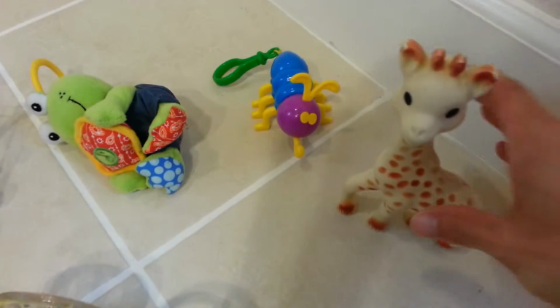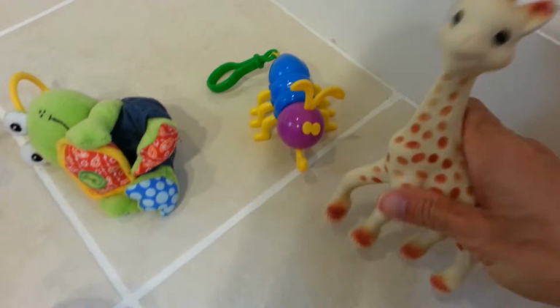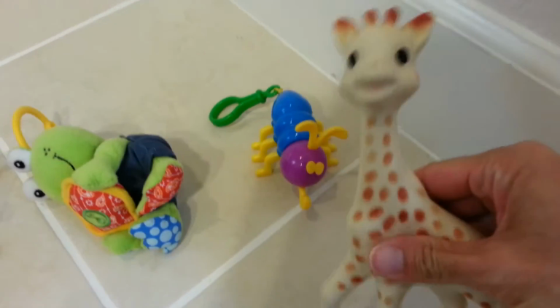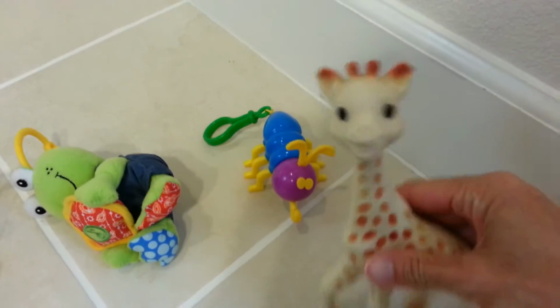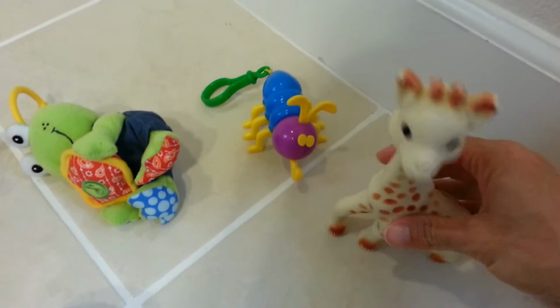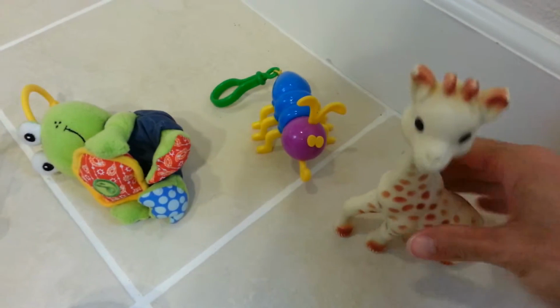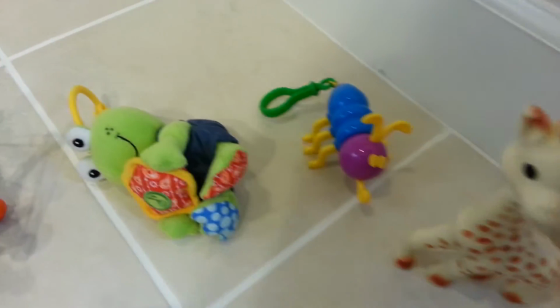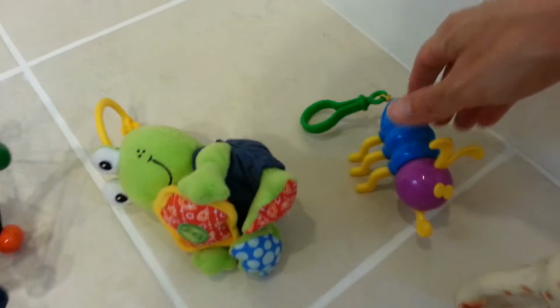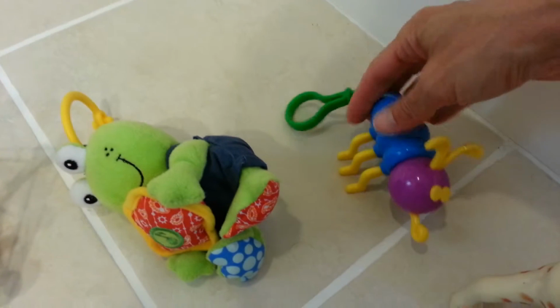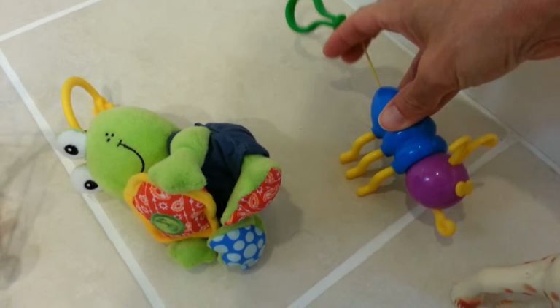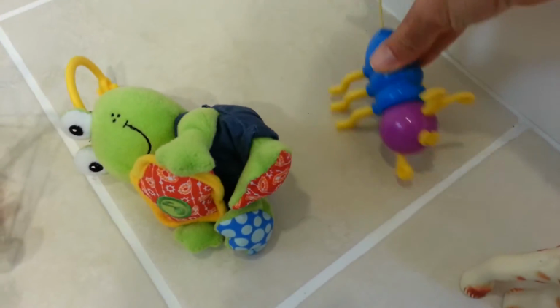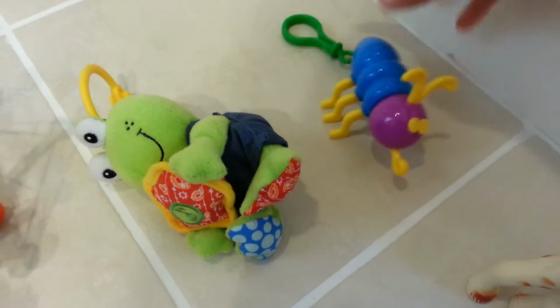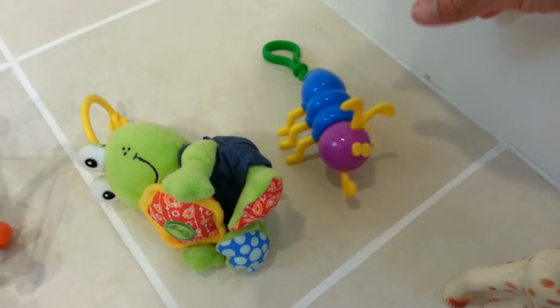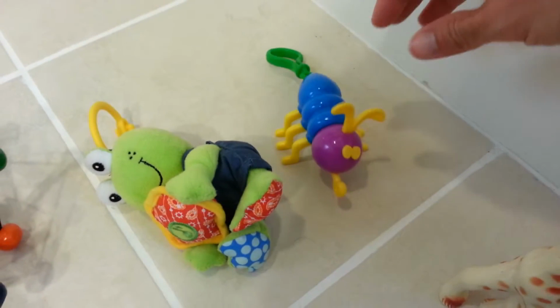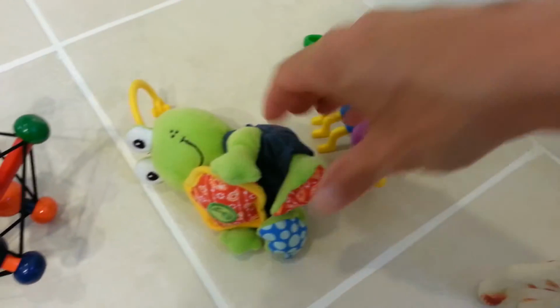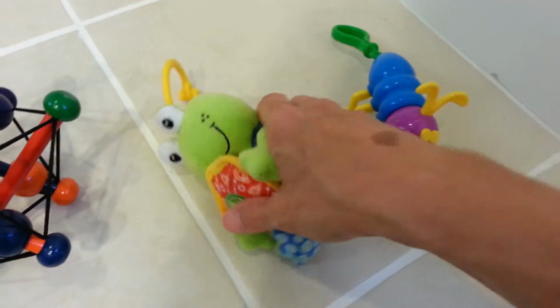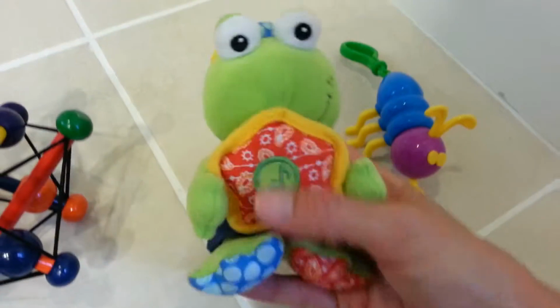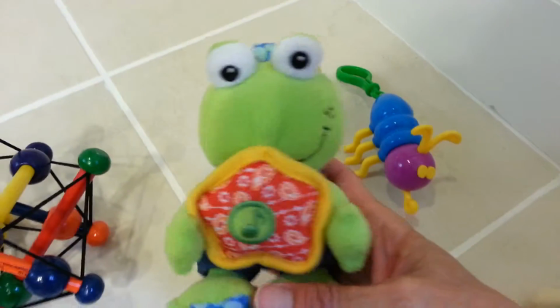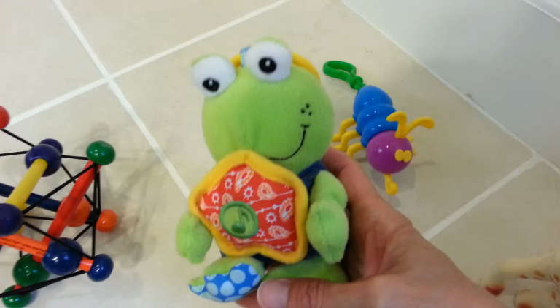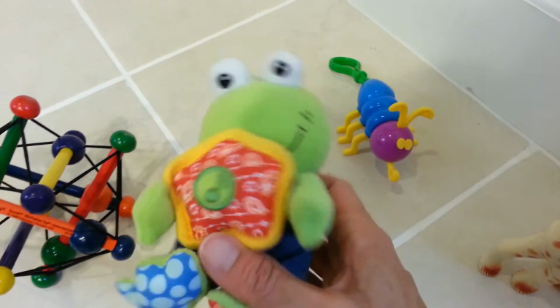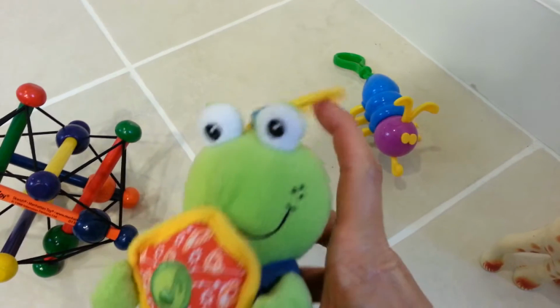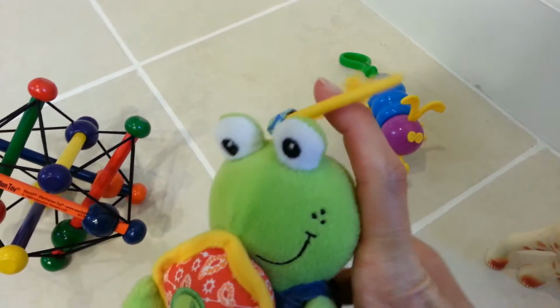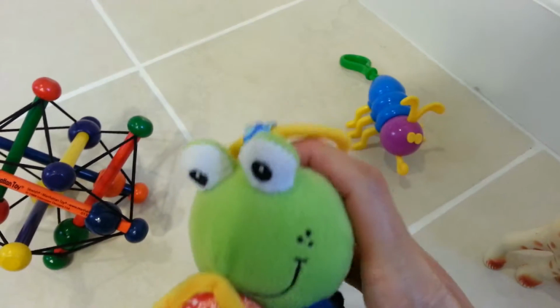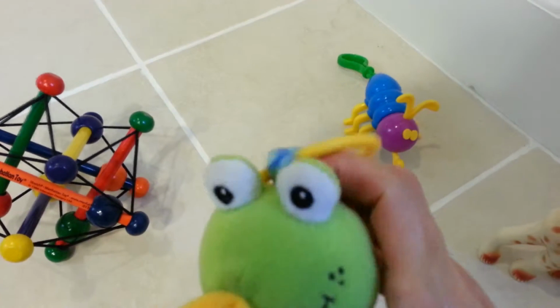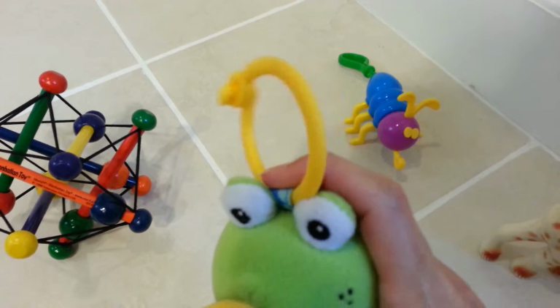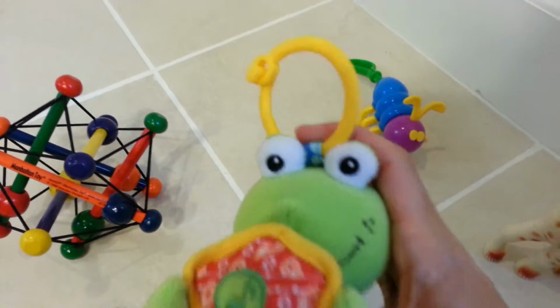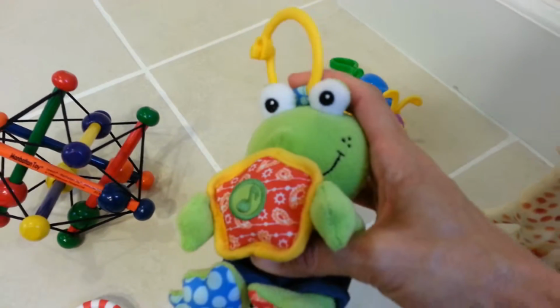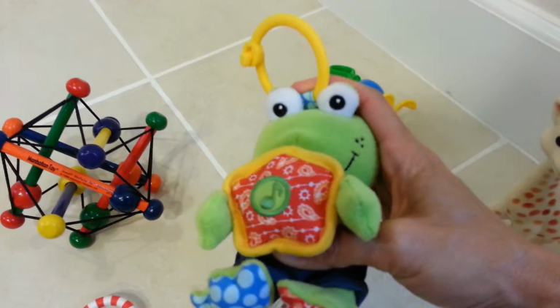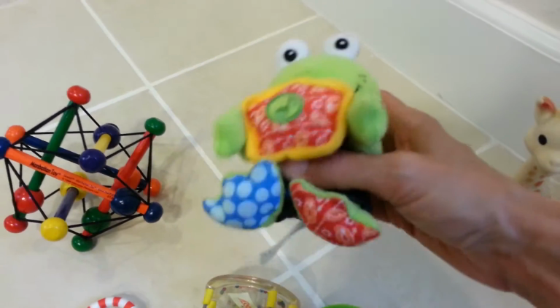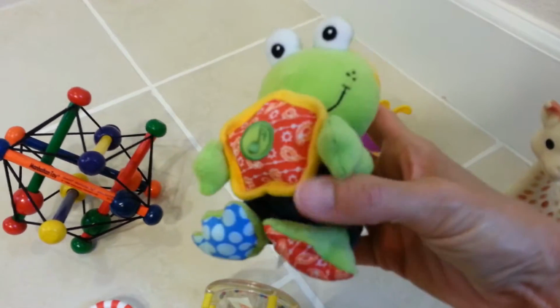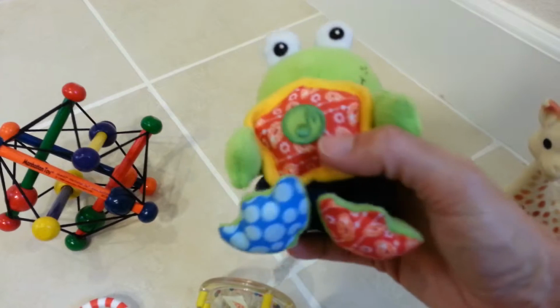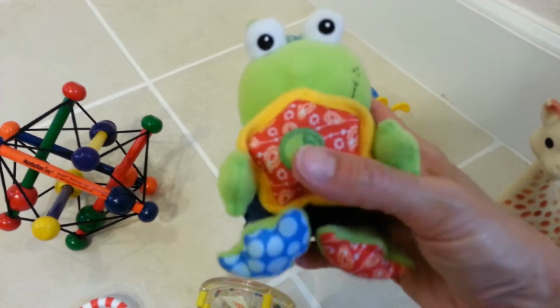A little squishy giraffe. And then we've got one of these things — this little thing here you can attach to the stroller, or somewhere where the baby can hold it.